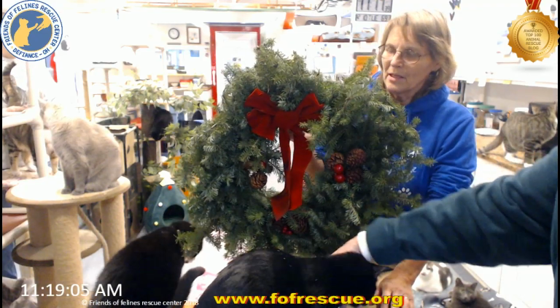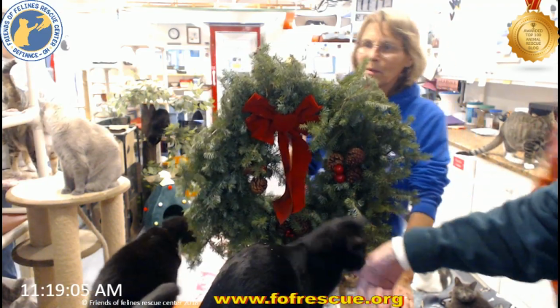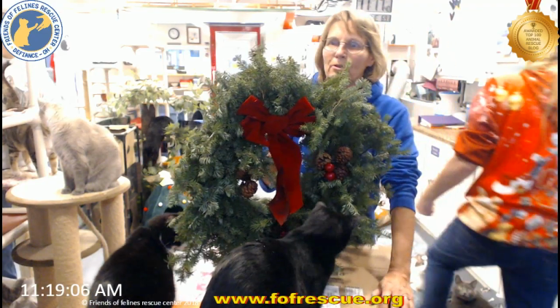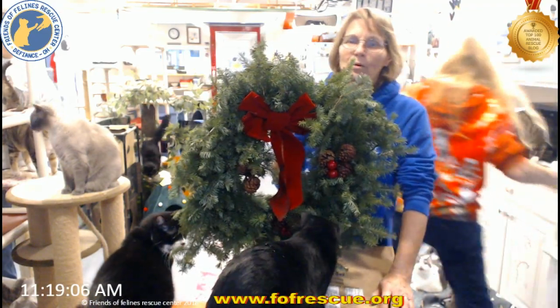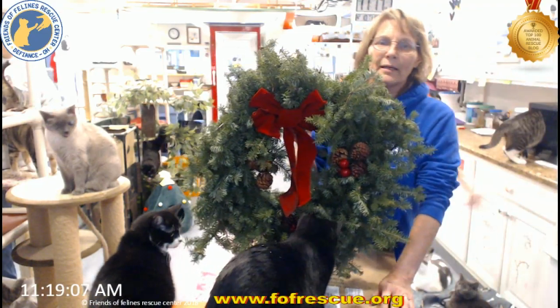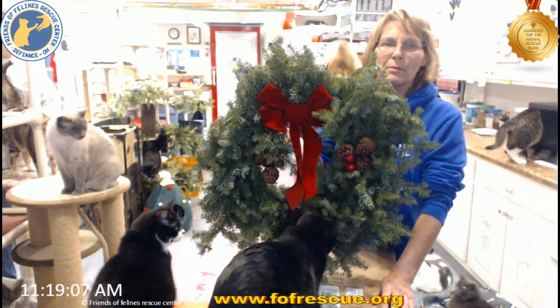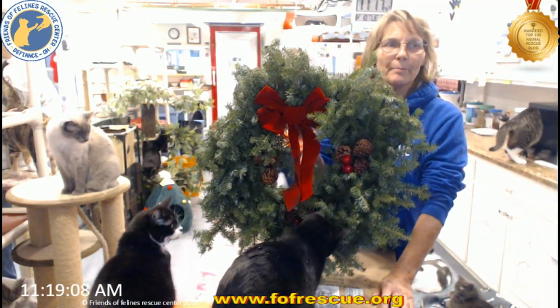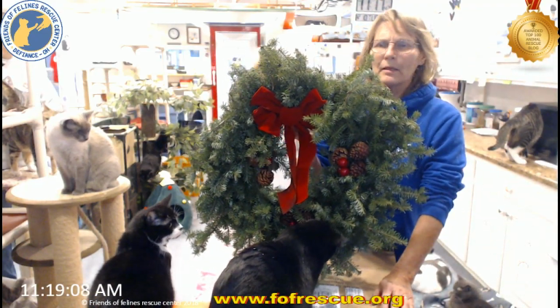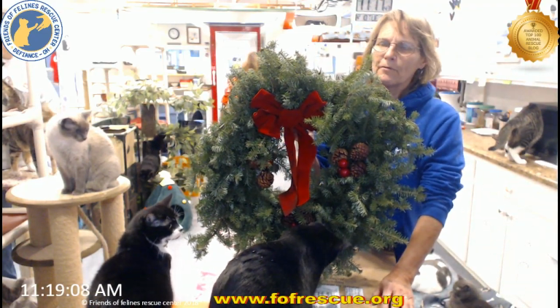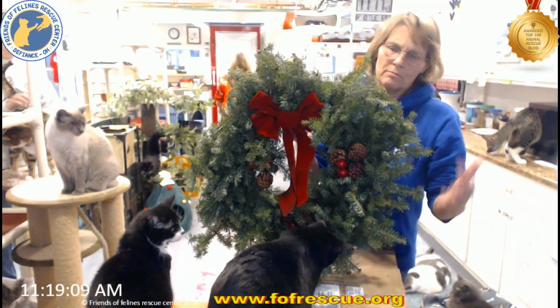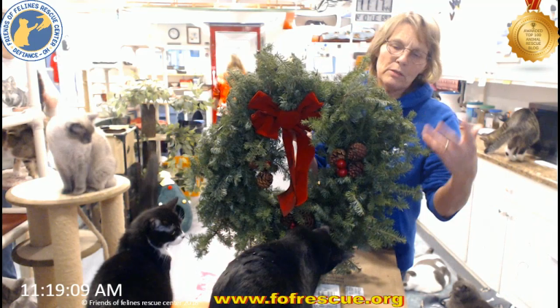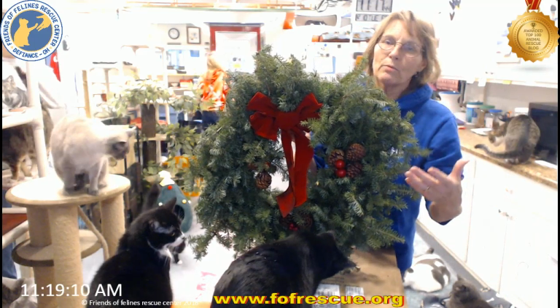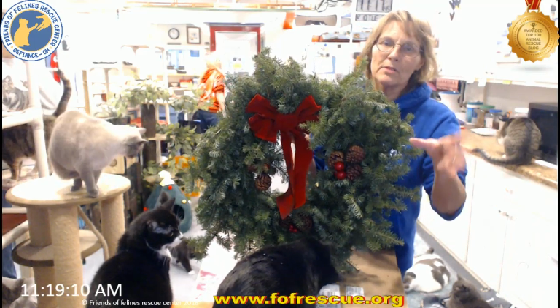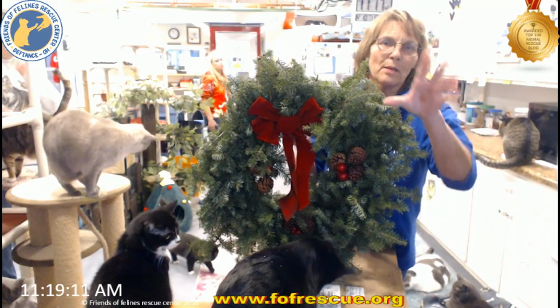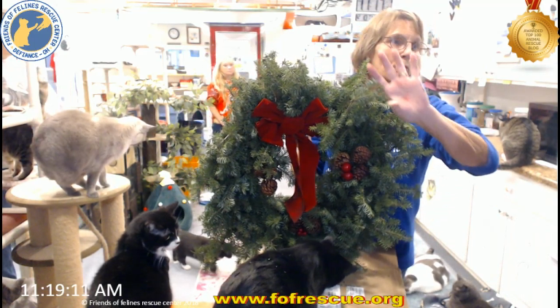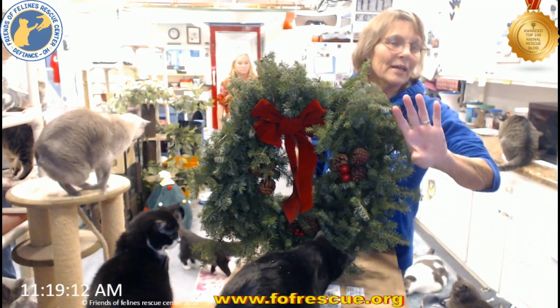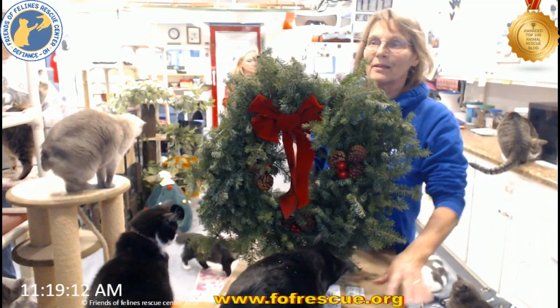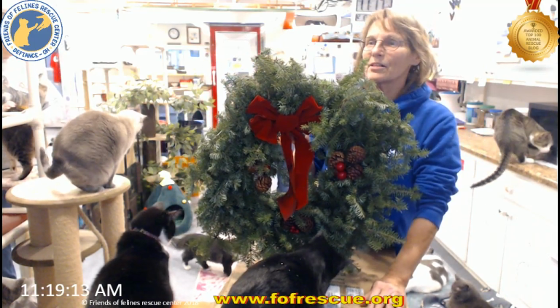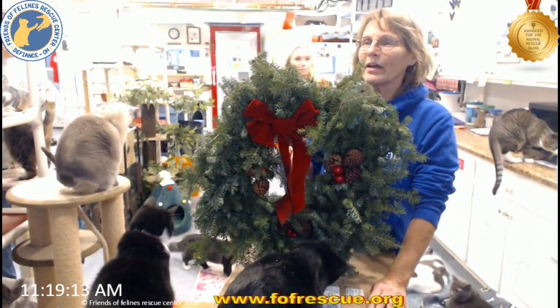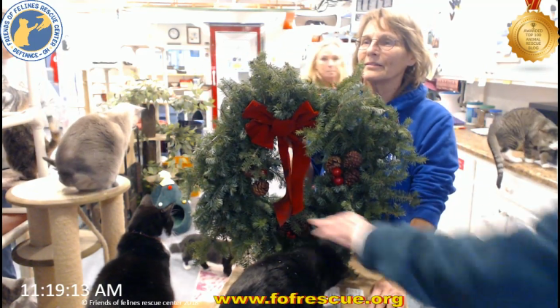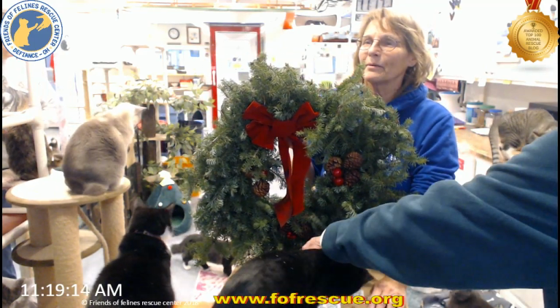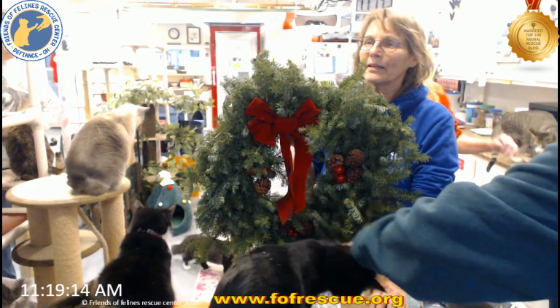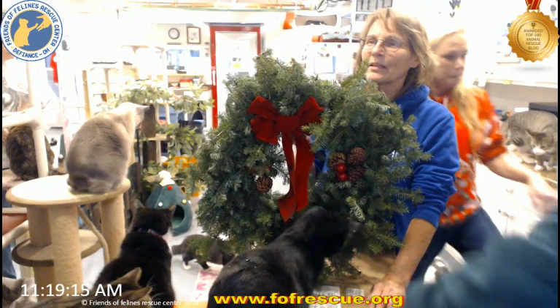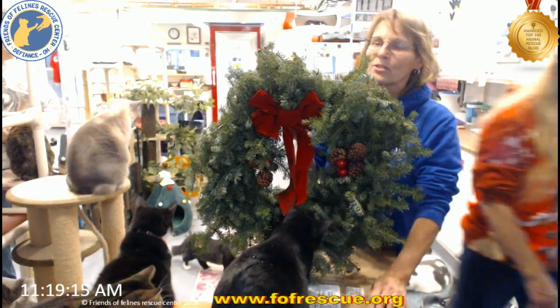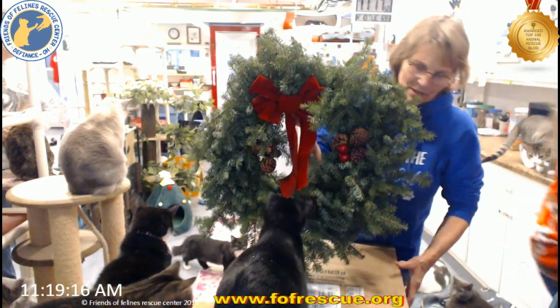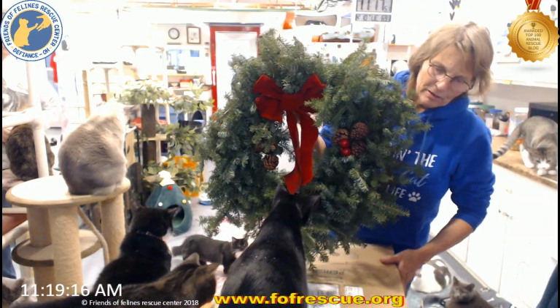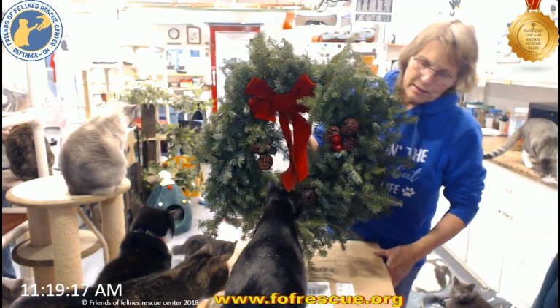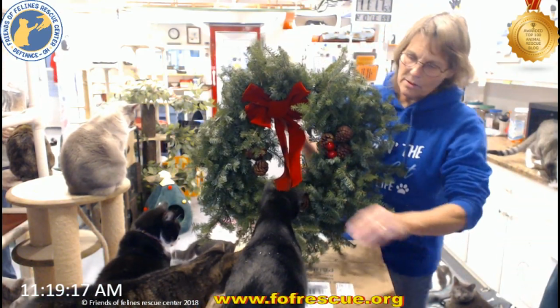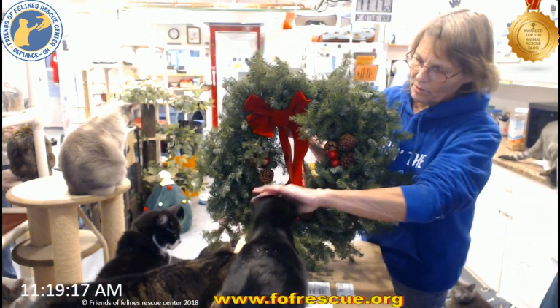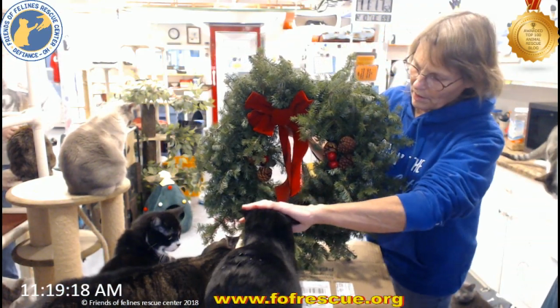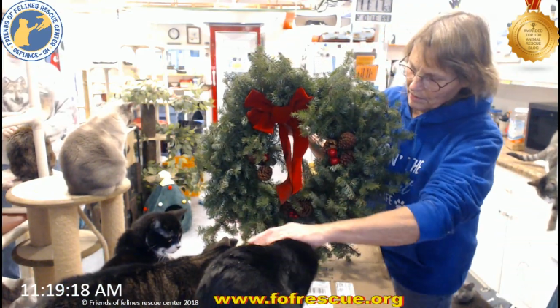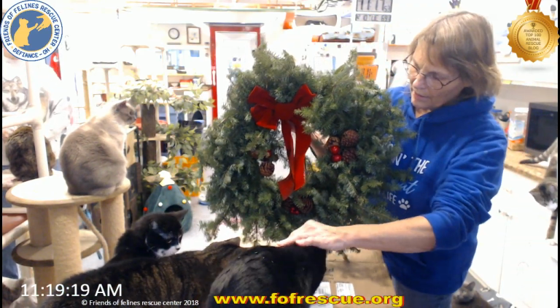Do you remember years ago, we got a fake green wreath that was in the shape of a horse head? We still have that. Yeah, we had it out again last year. Yeah, no eating this — no, rascal.